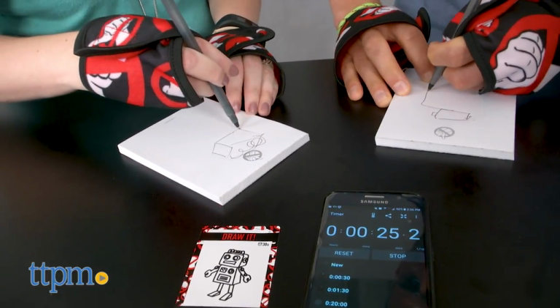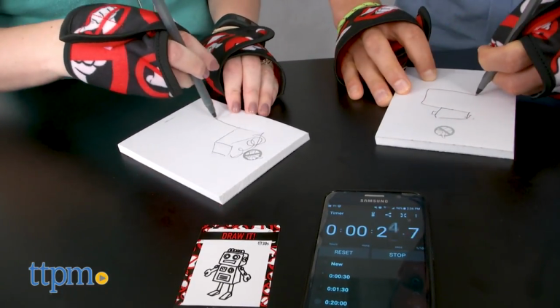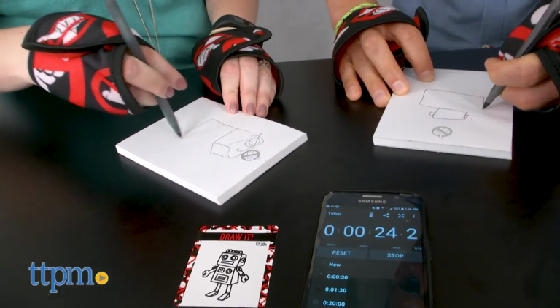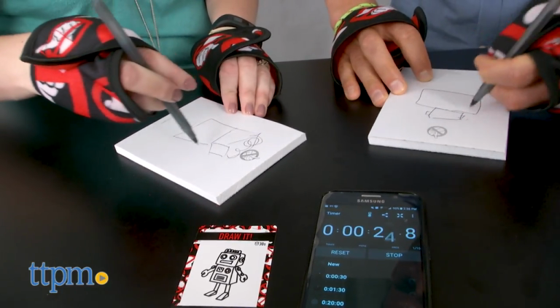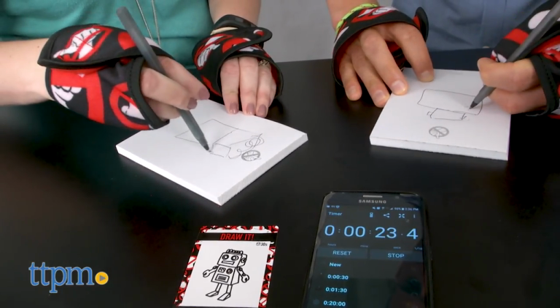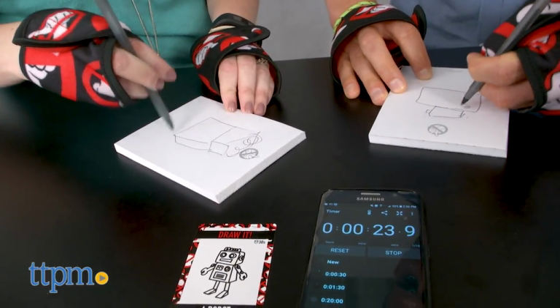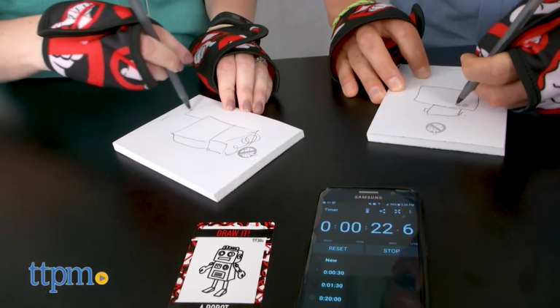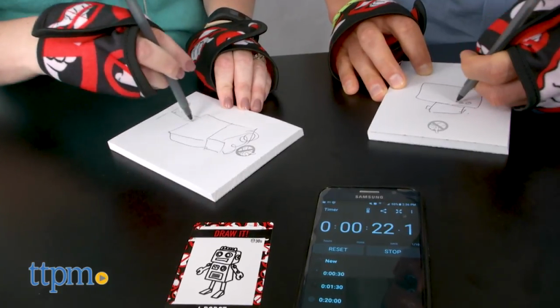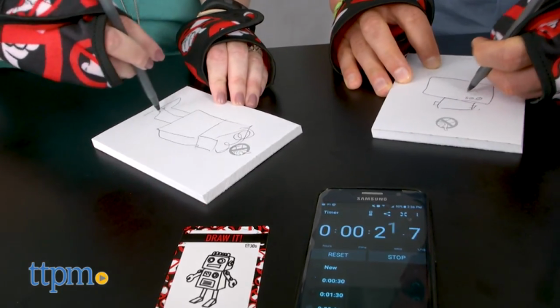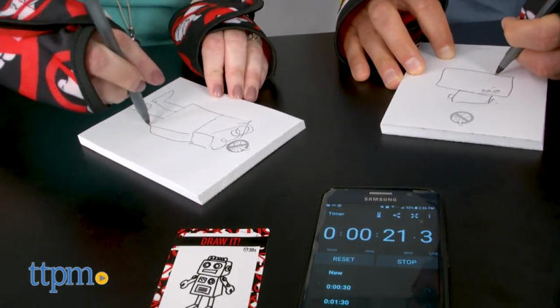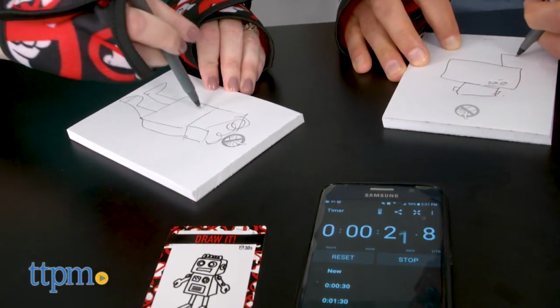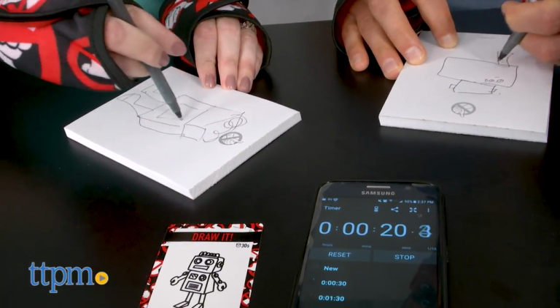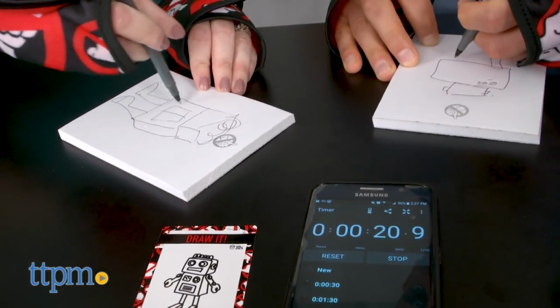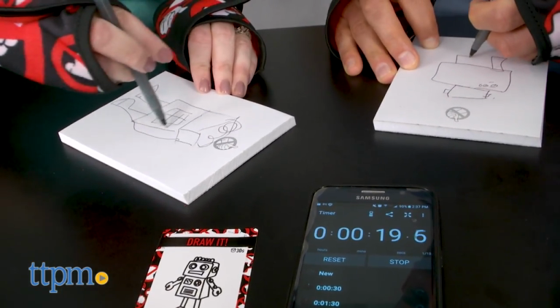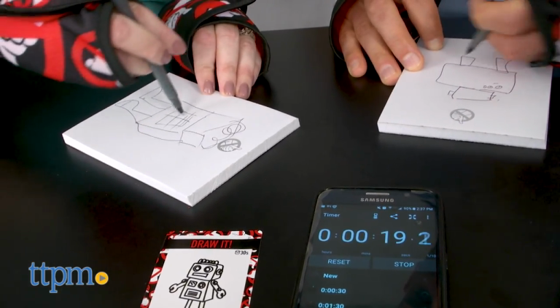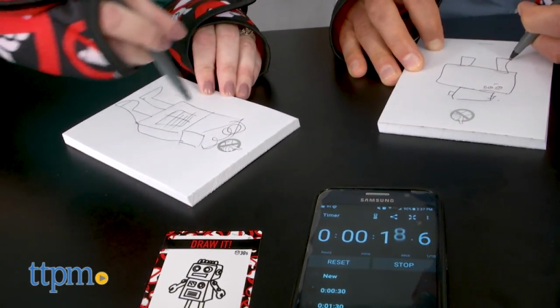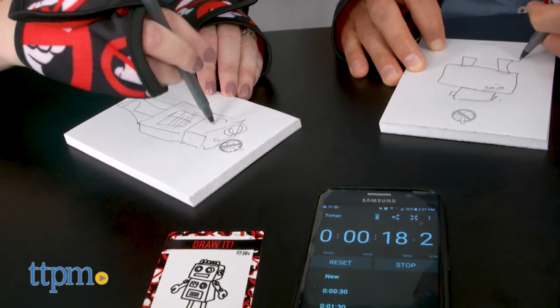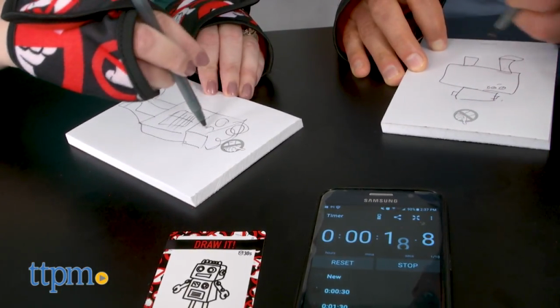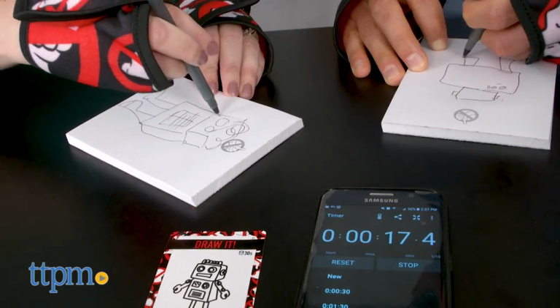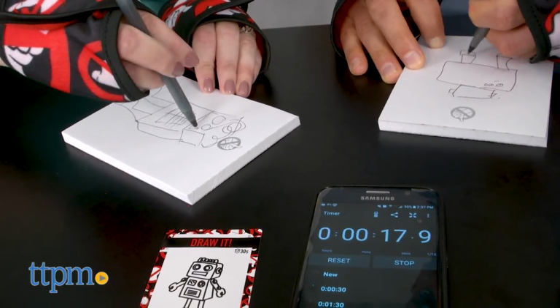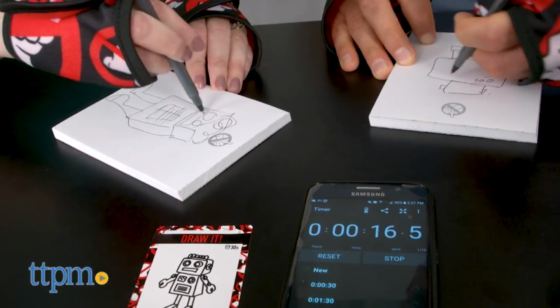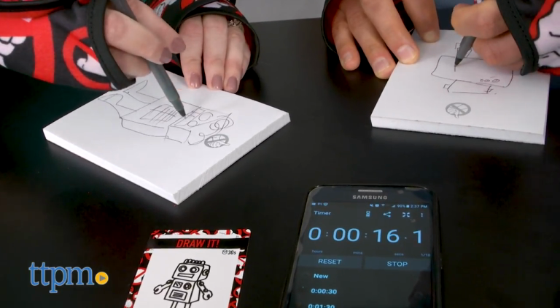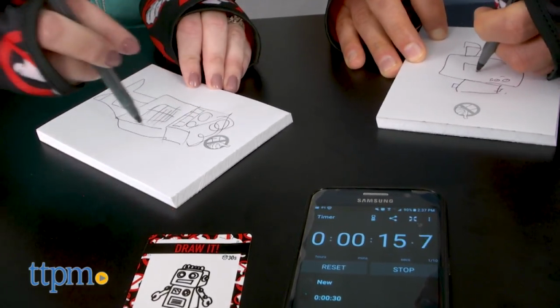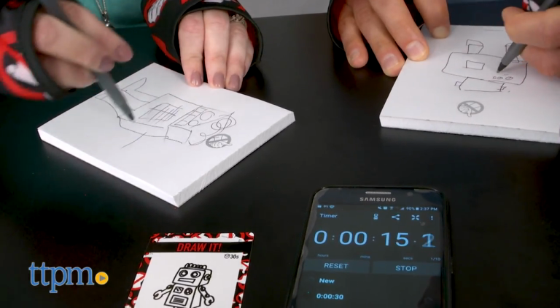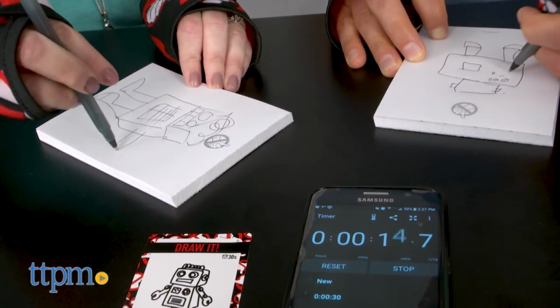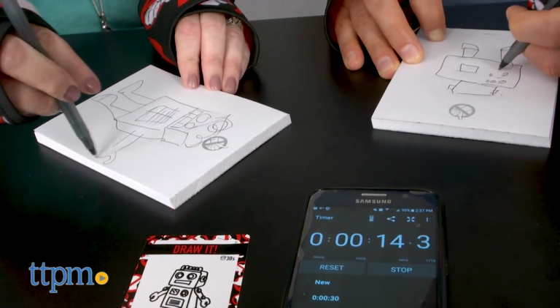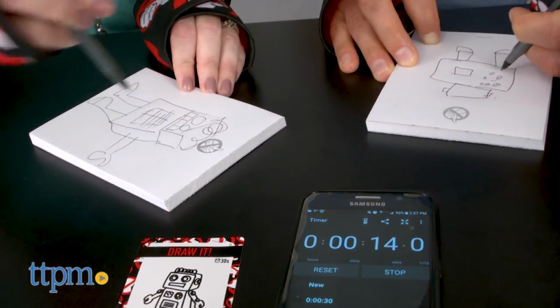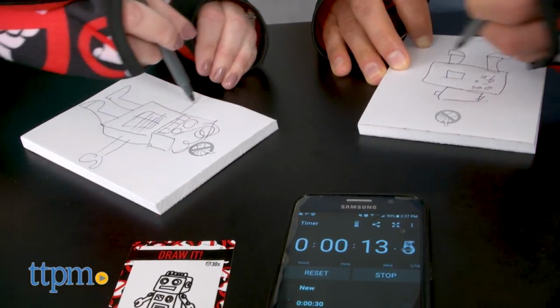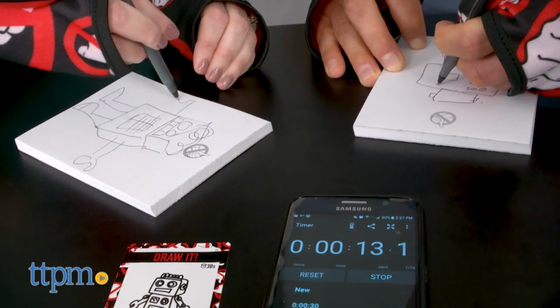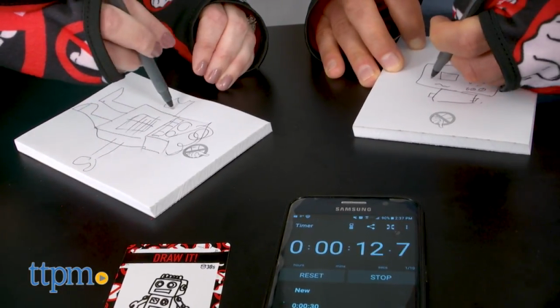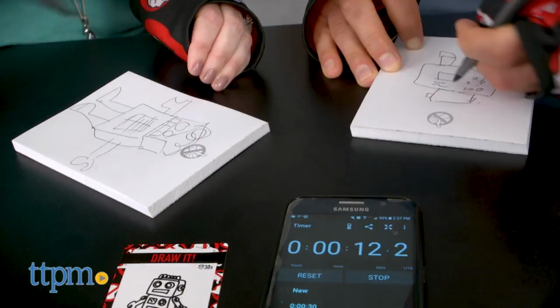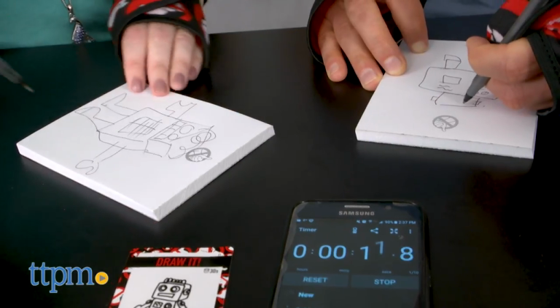If you pick a sculpt it card, you might have 1 minute and 30 seconds to sculpt an angry snowman. If you pick a draw it card, you might have 30 seconds to draw a robot. And if you pick a do it card, you might have to fold a piece of paper in half three times.